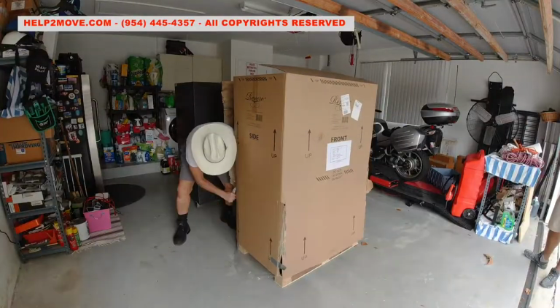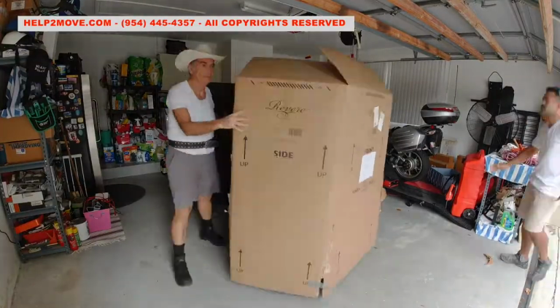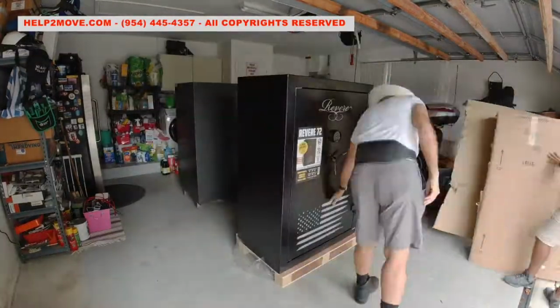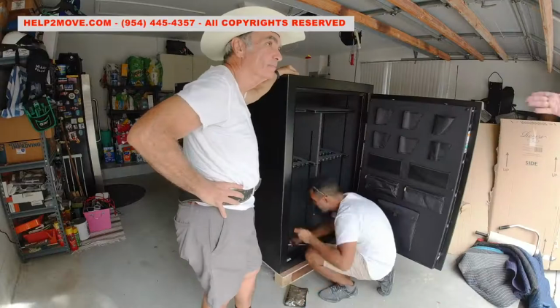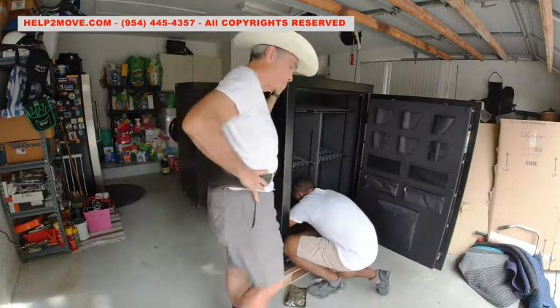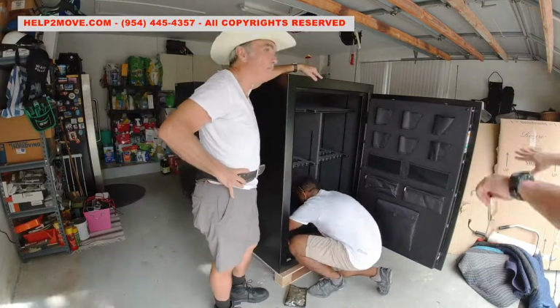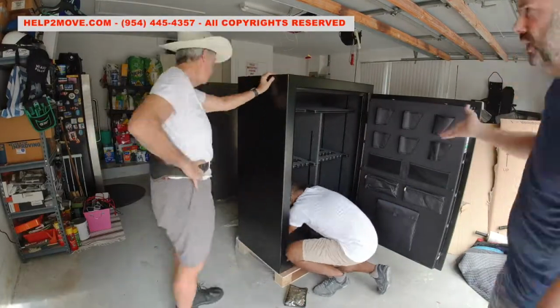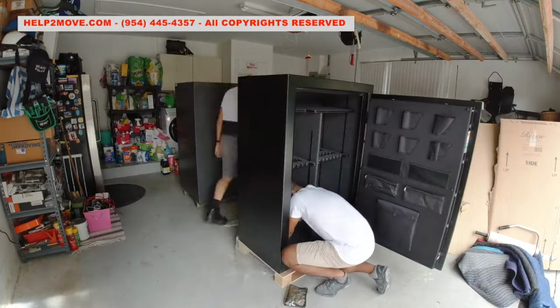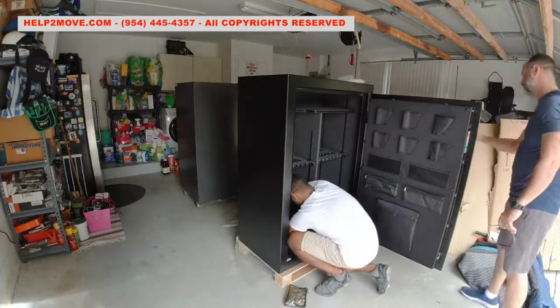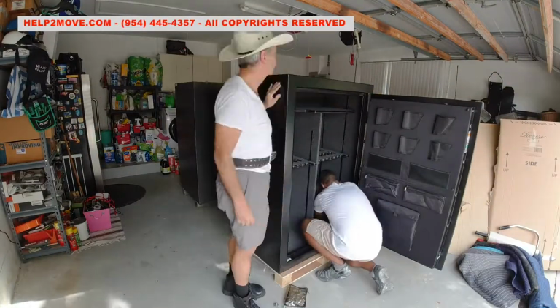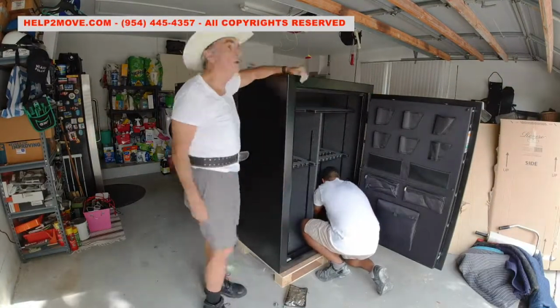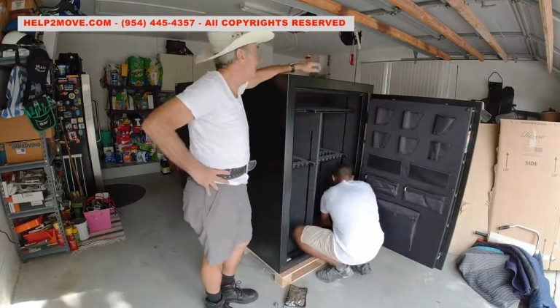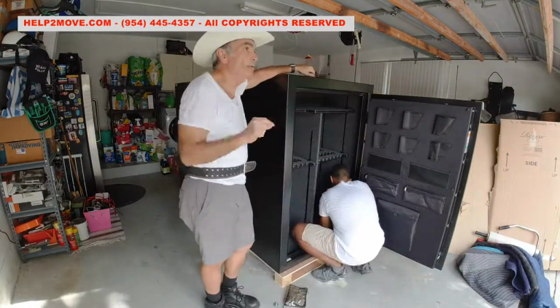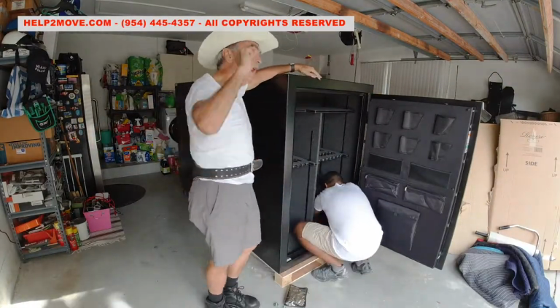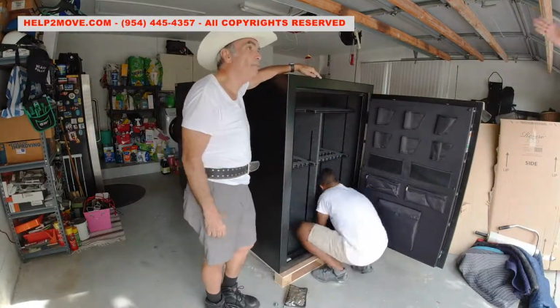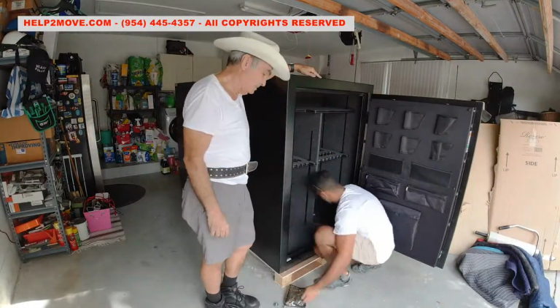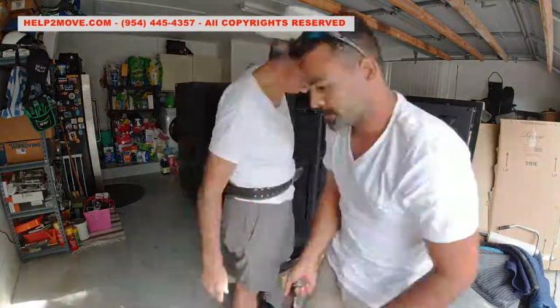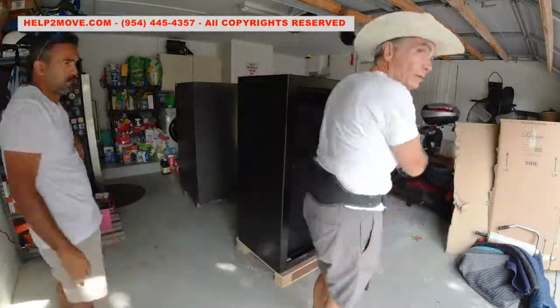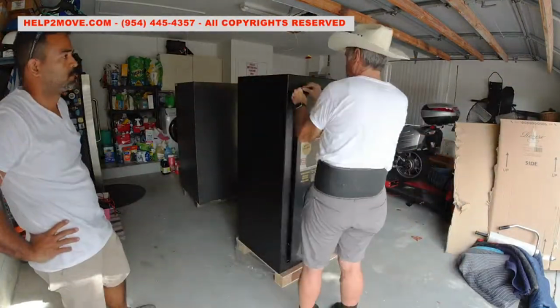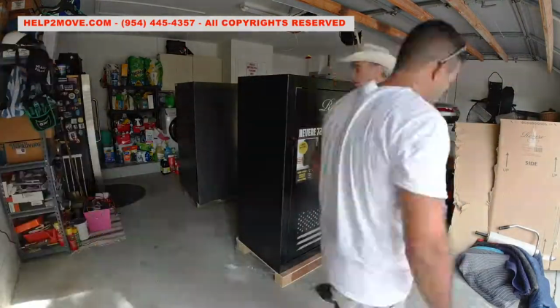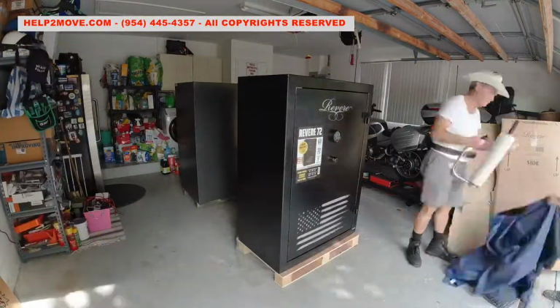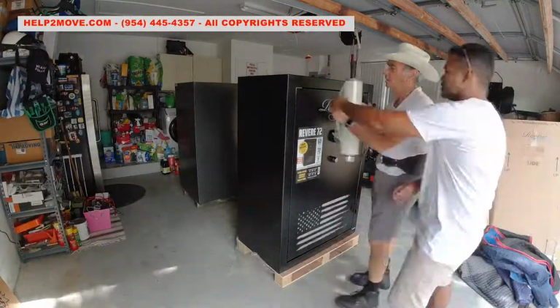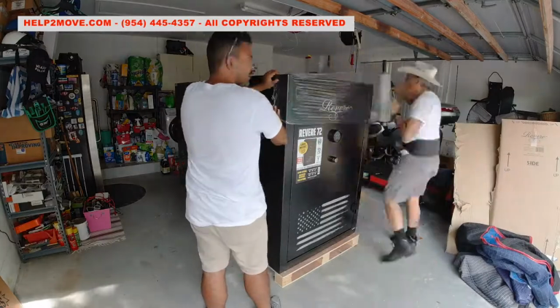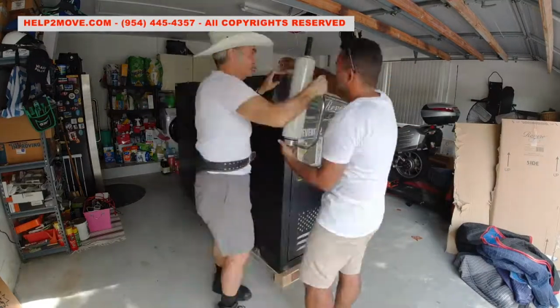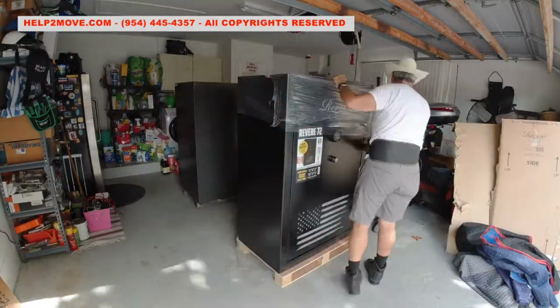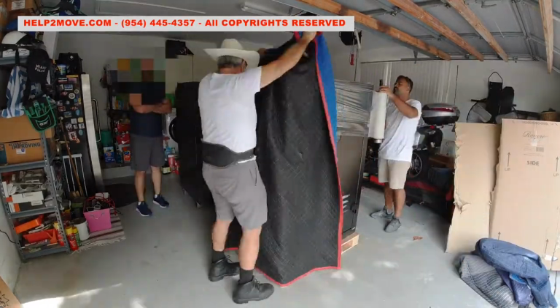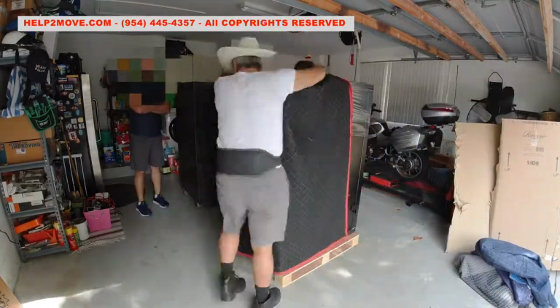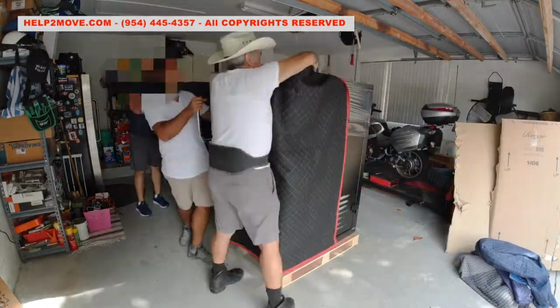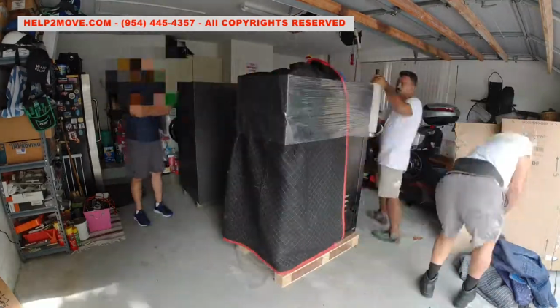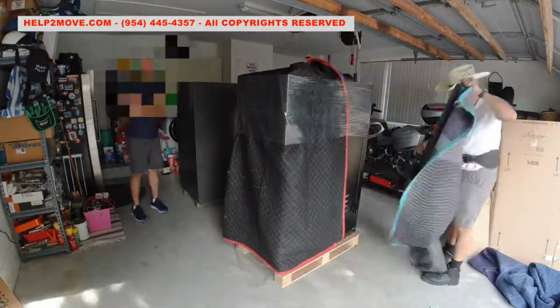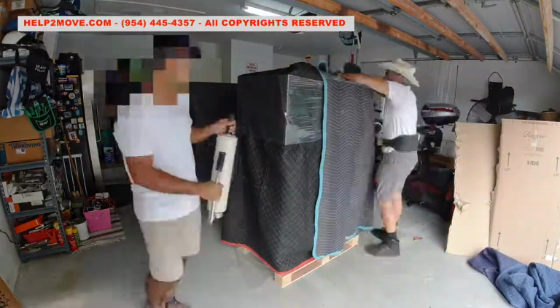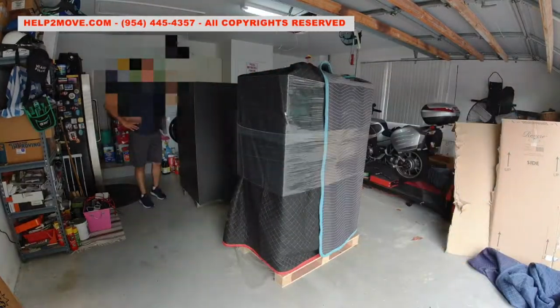There is a second safe that will also be removed from the pallet where it's bolted to. This safe will just be shifted against one of the garage walls.